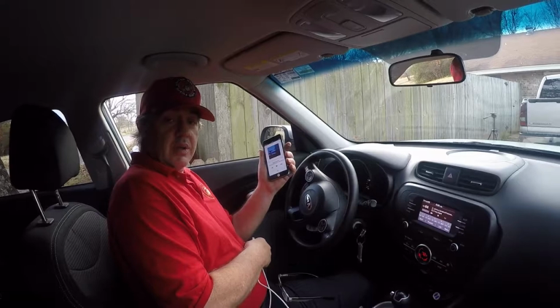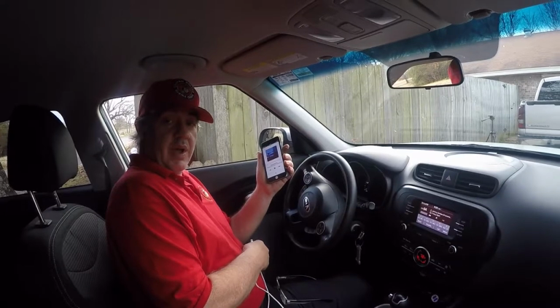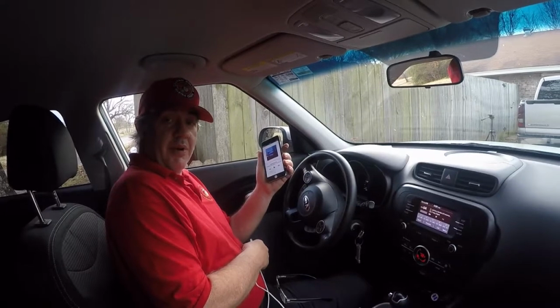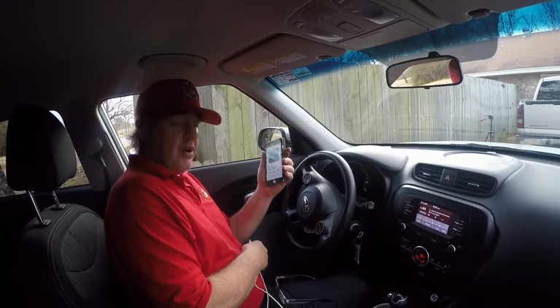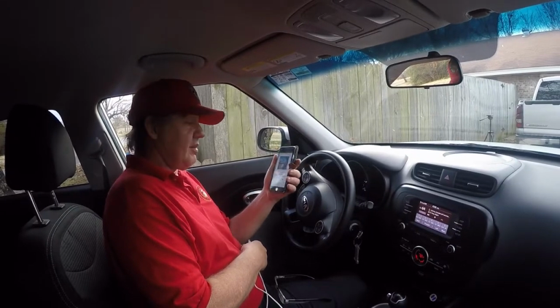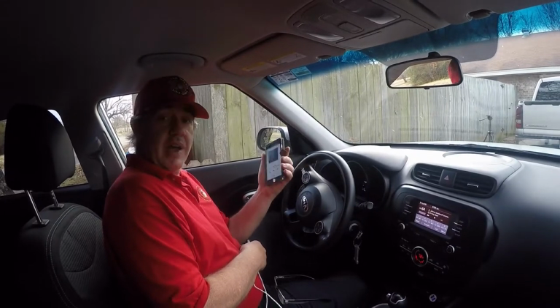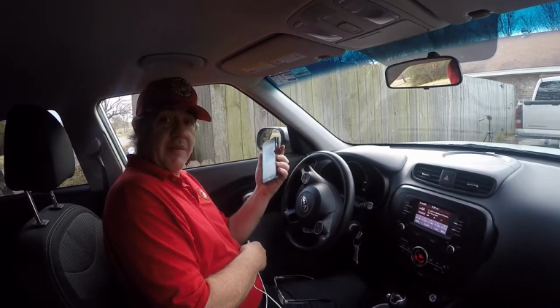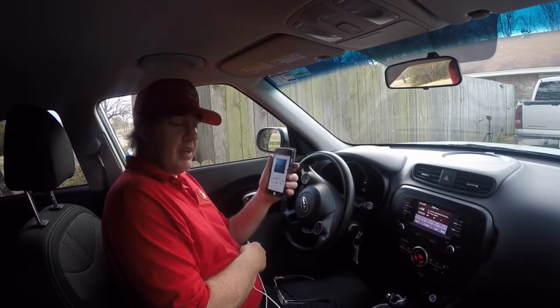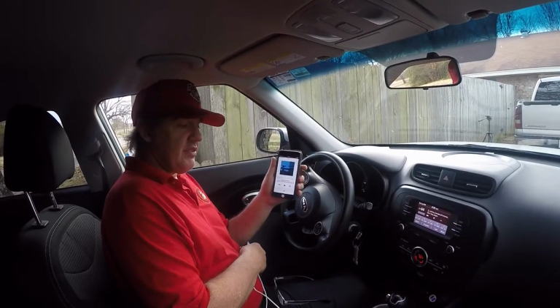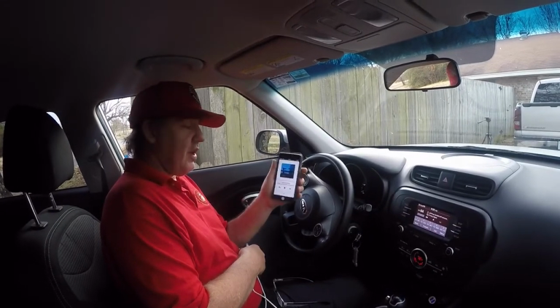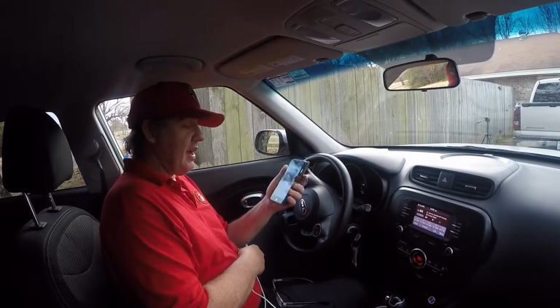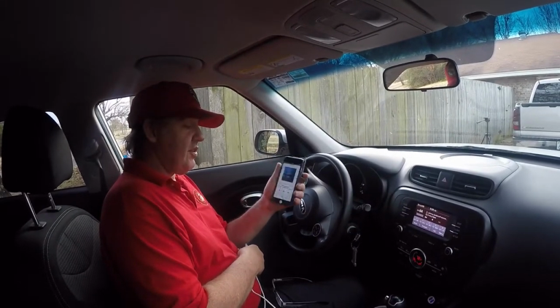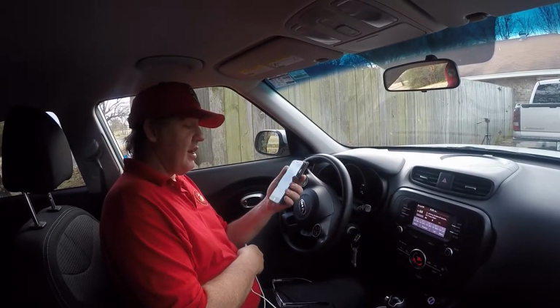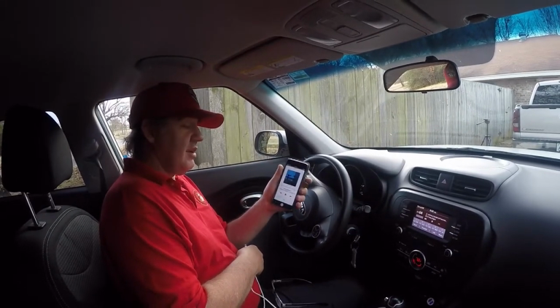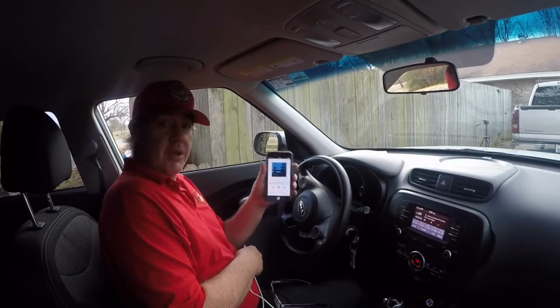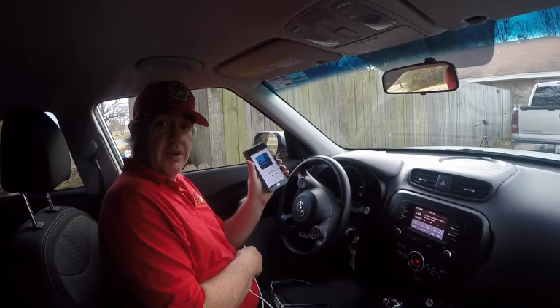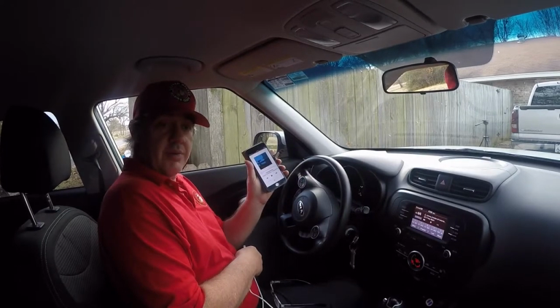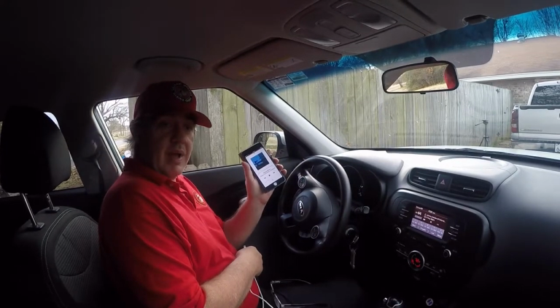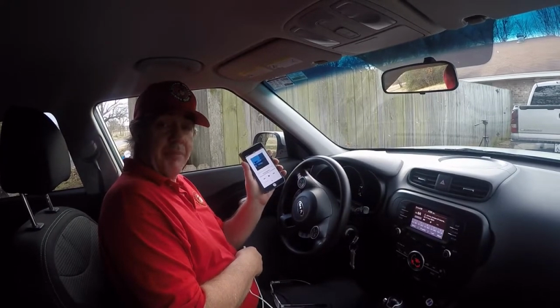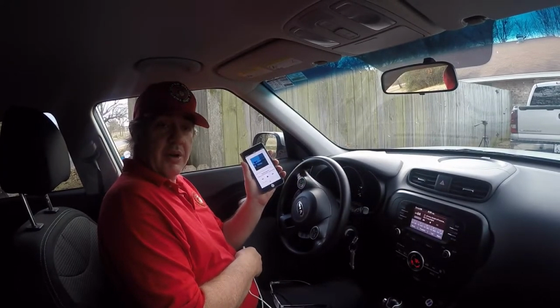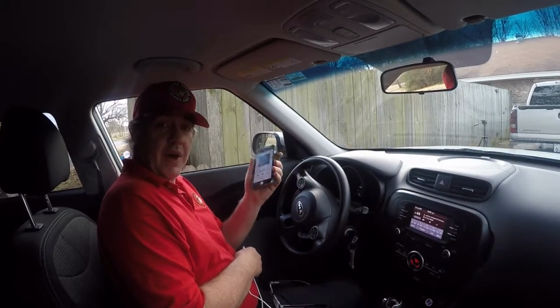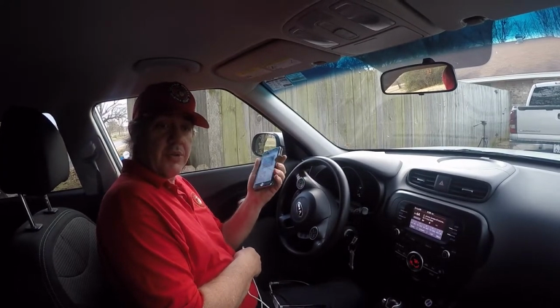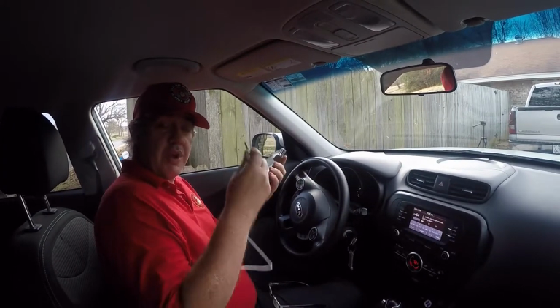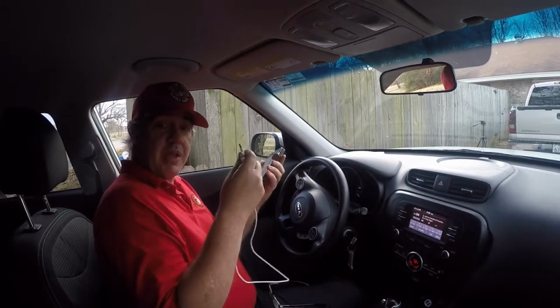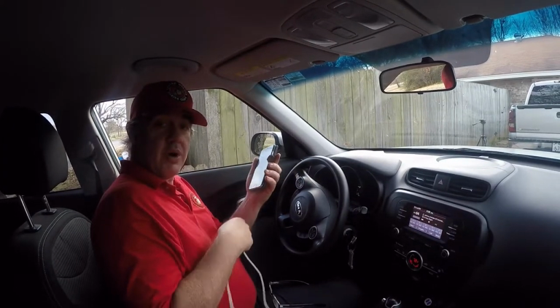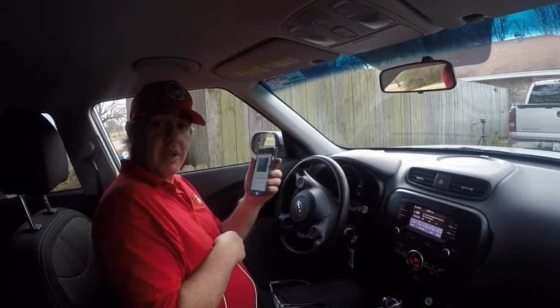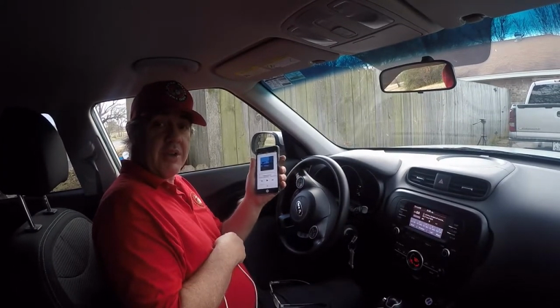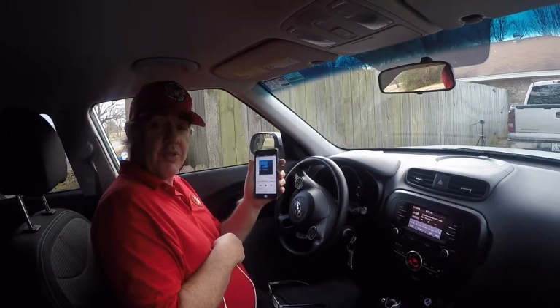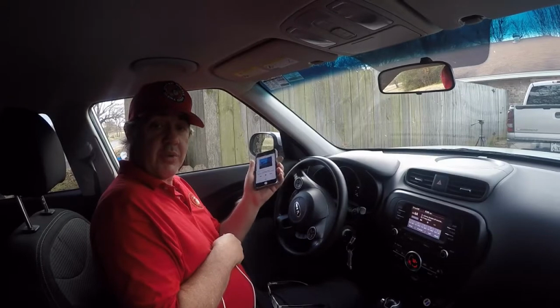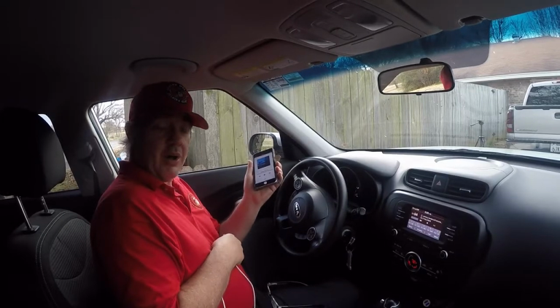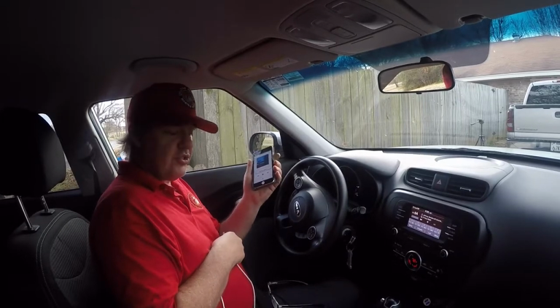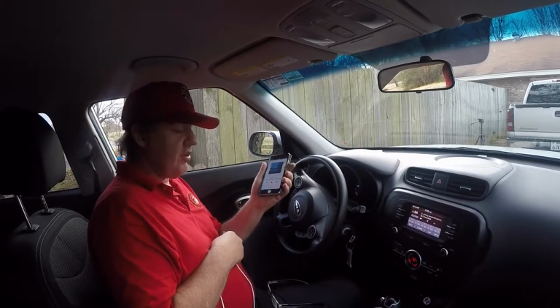I'm right here in a 2017 Kia Soul. I thought I'd show you how to plug in your iPod or phone through a USB cord and play your music while also charging it.